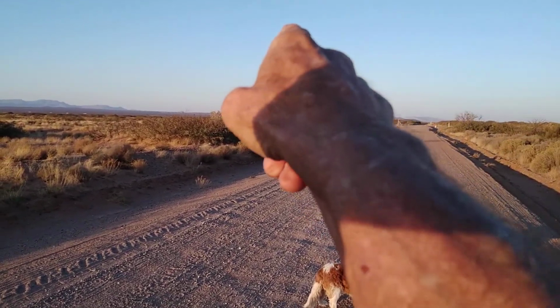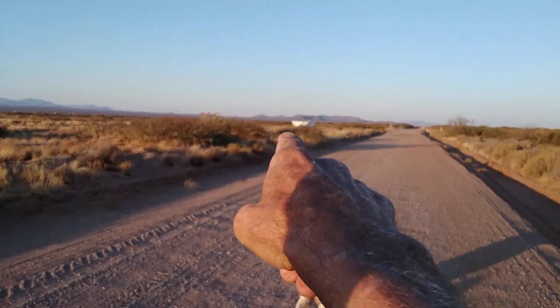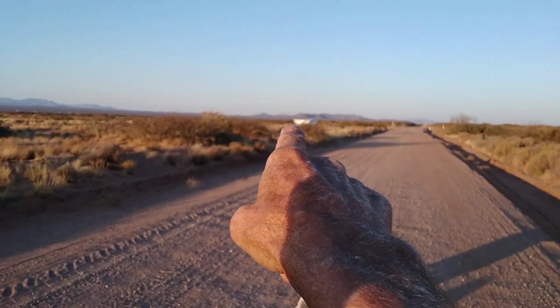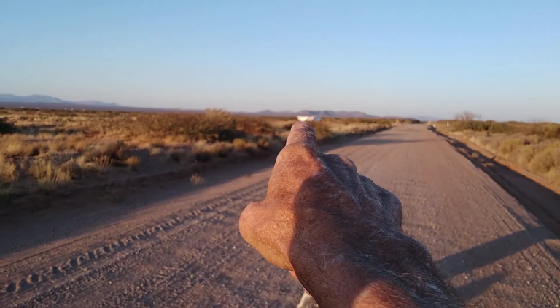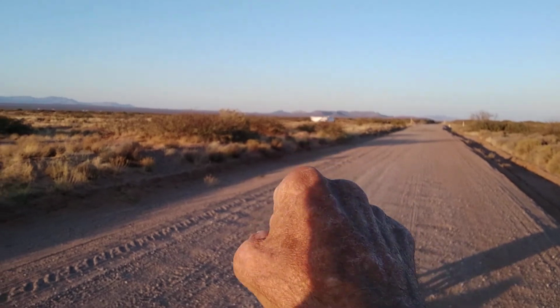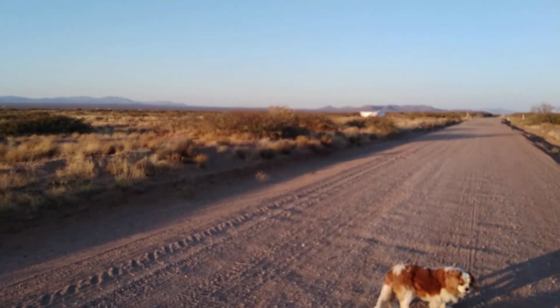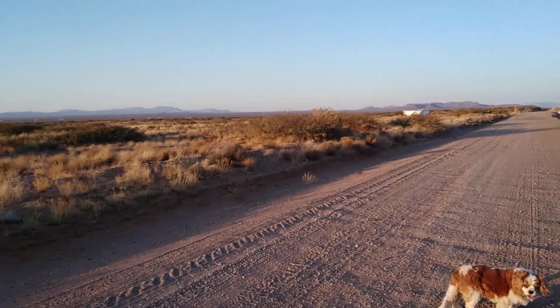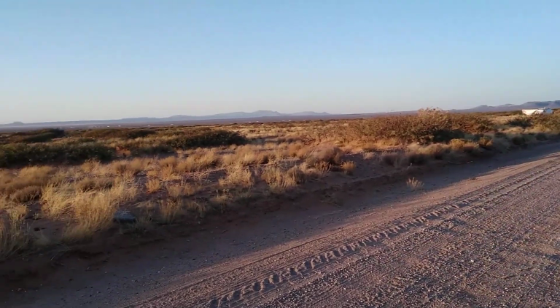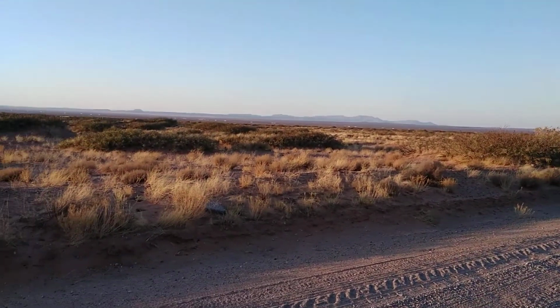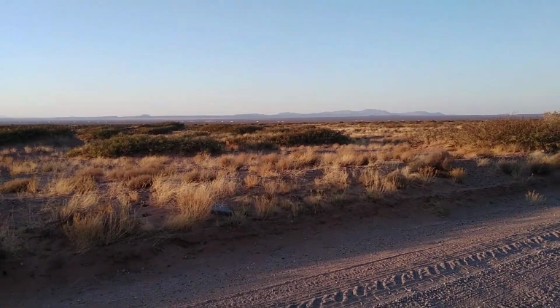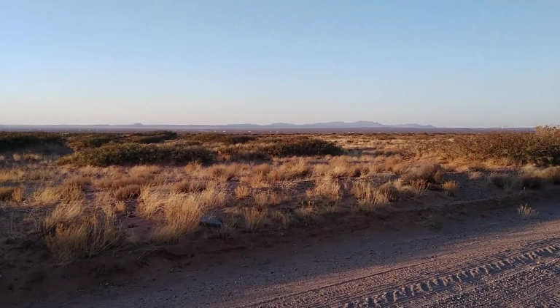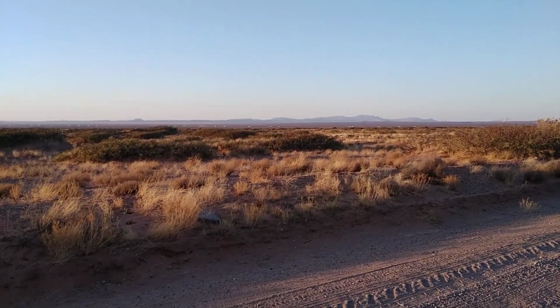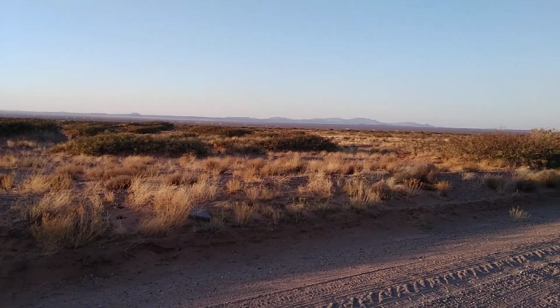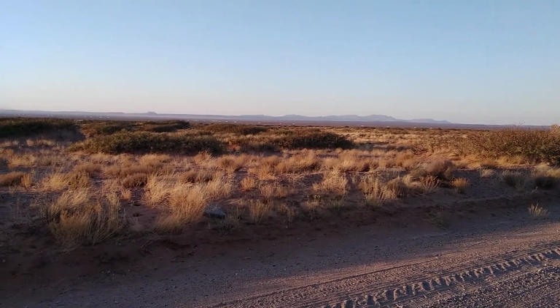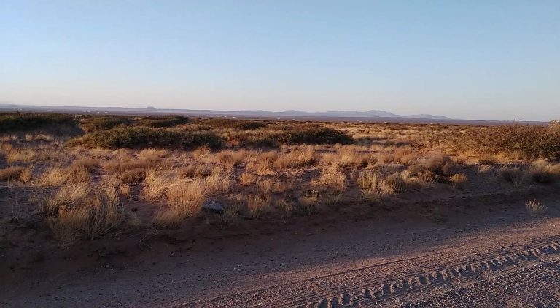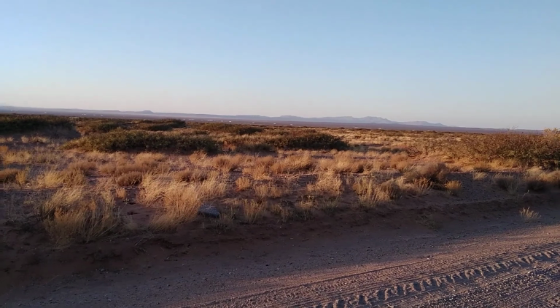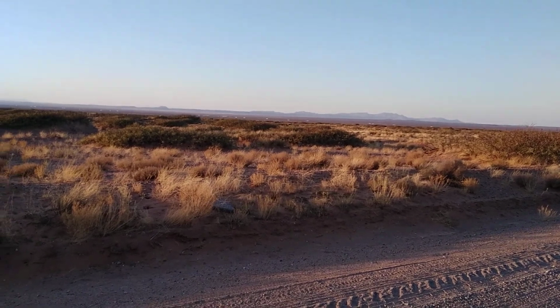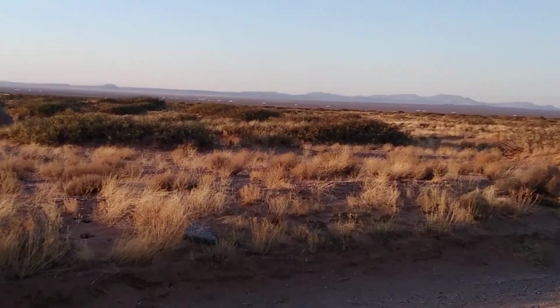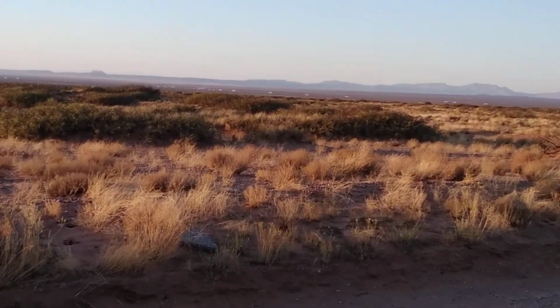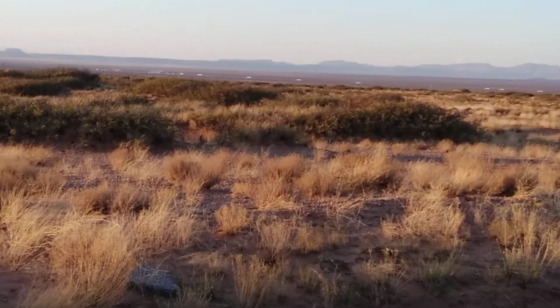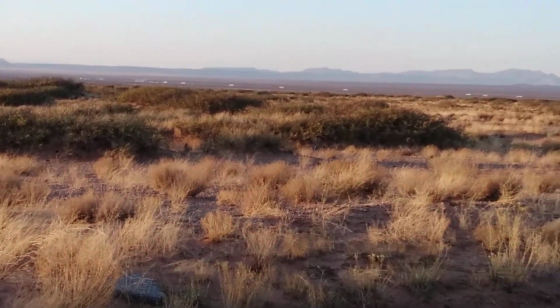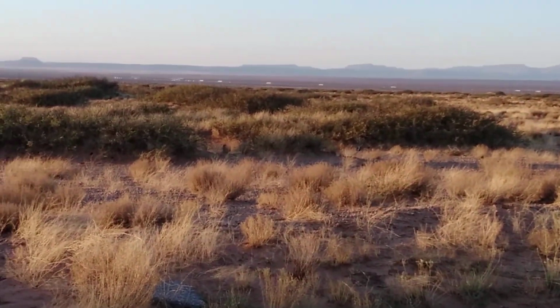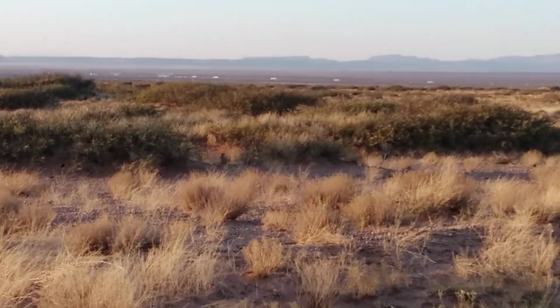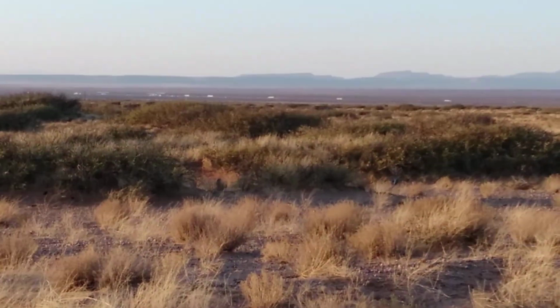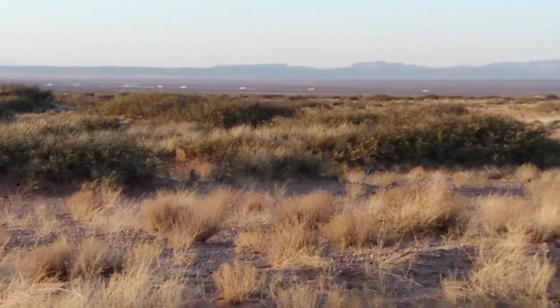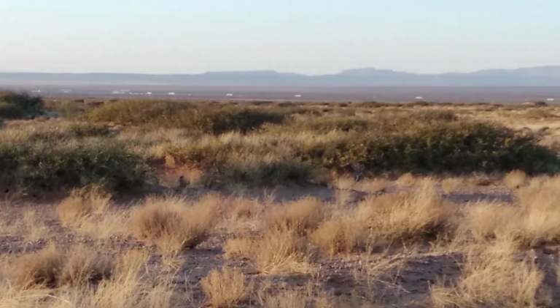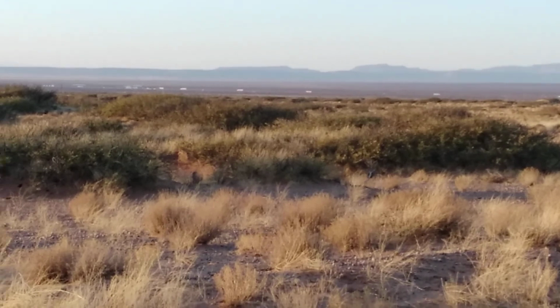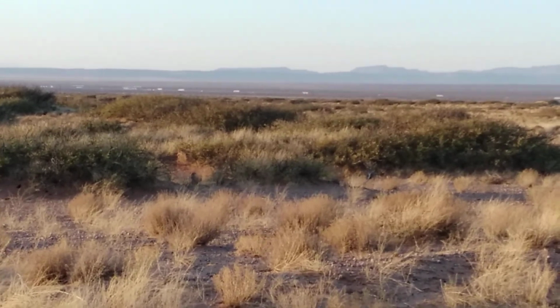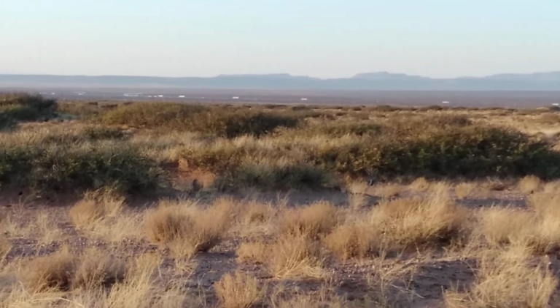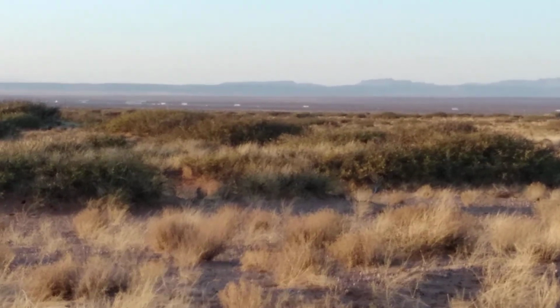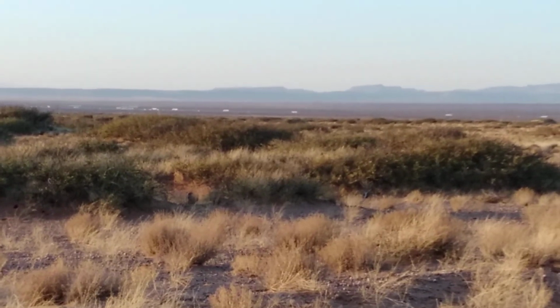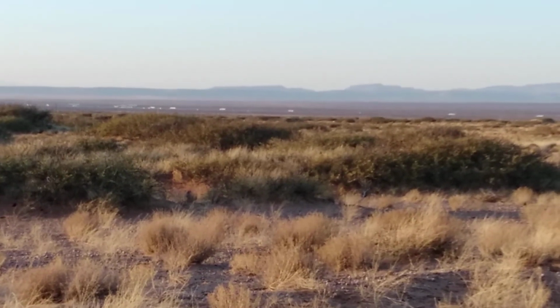There's the van down there. Let's see if I can zoom in — you can see the trucks down there on Interstate 10.